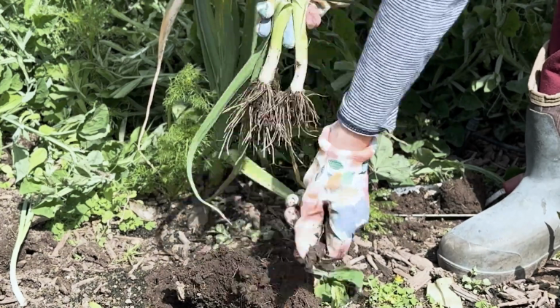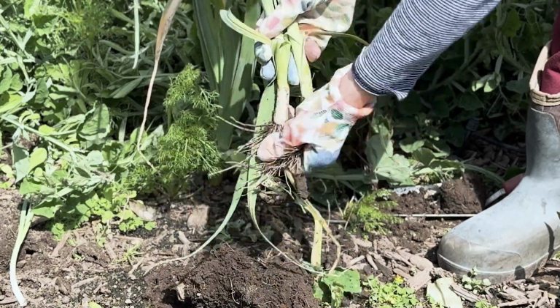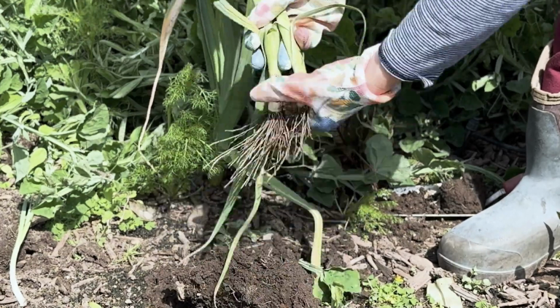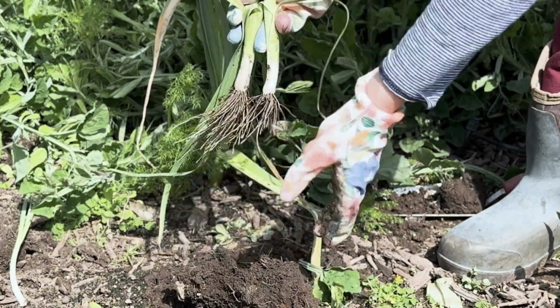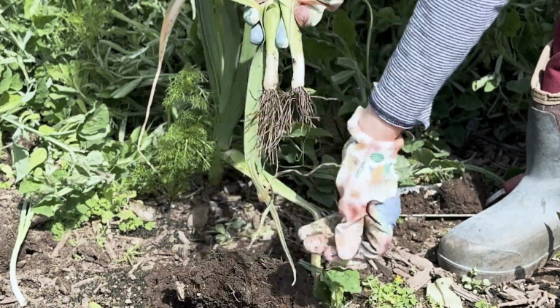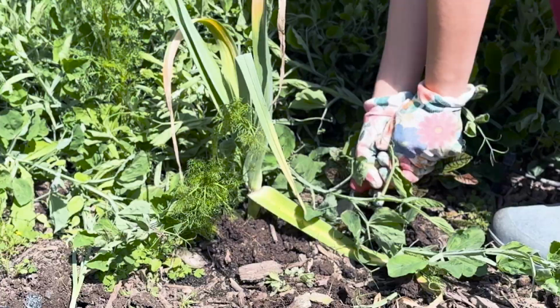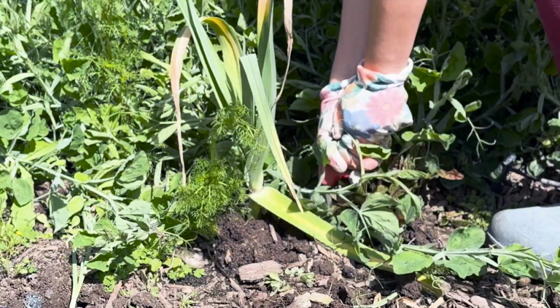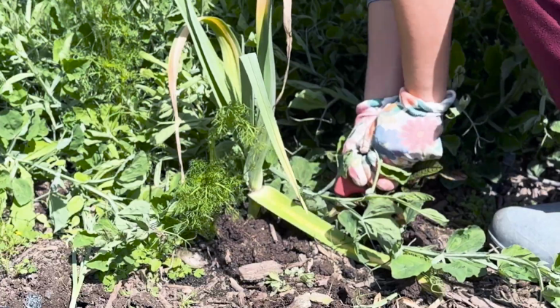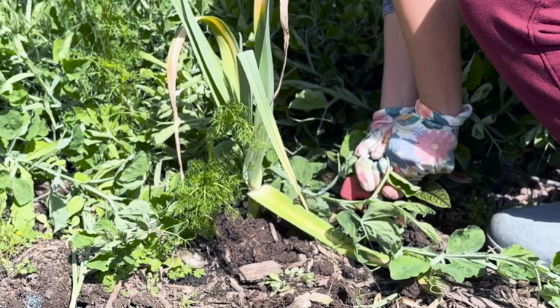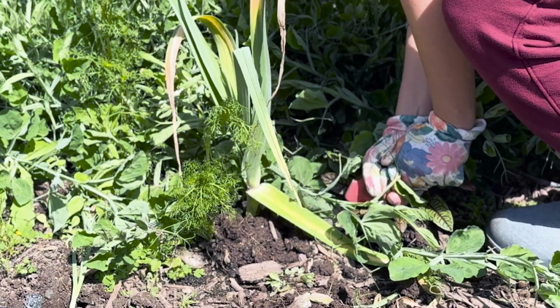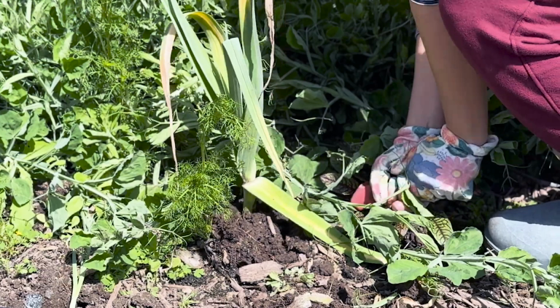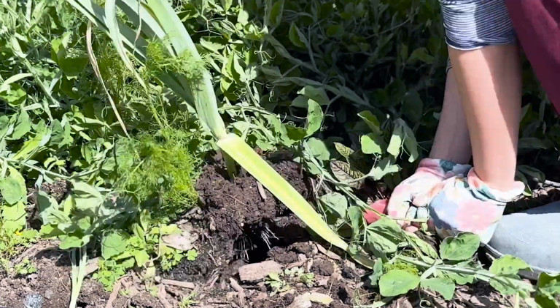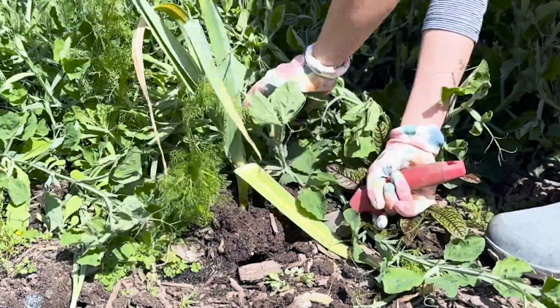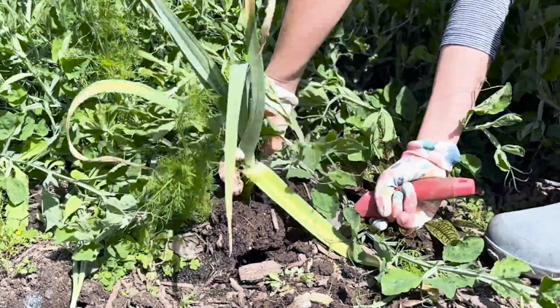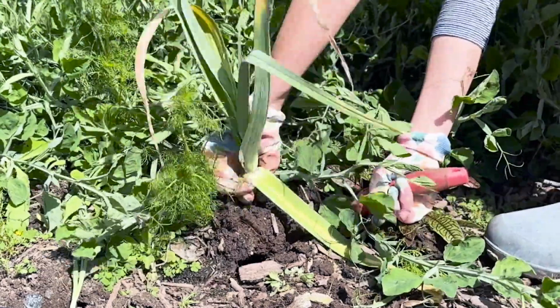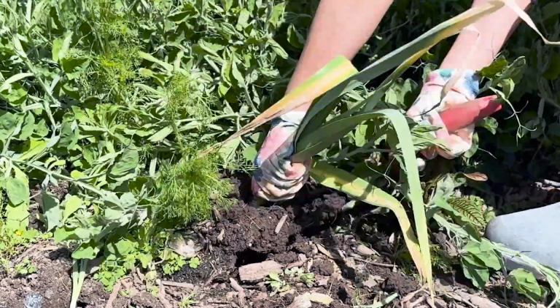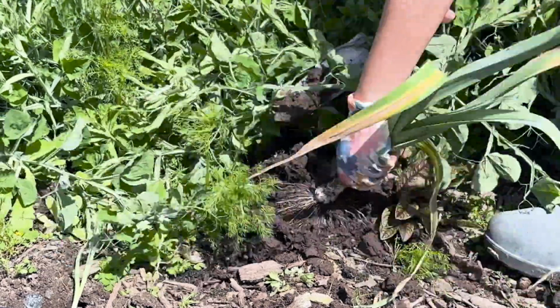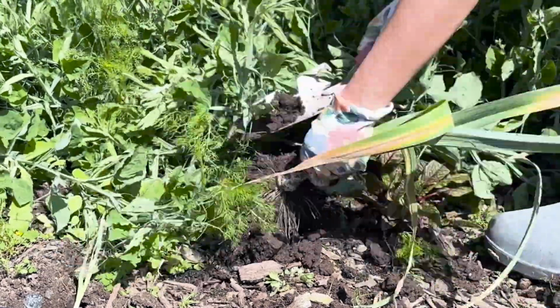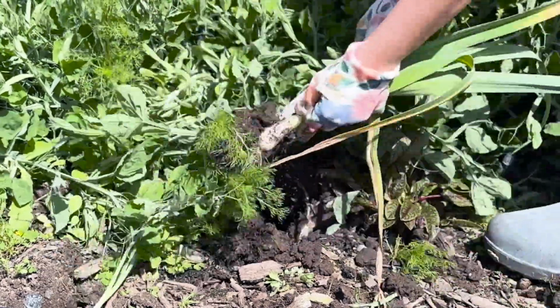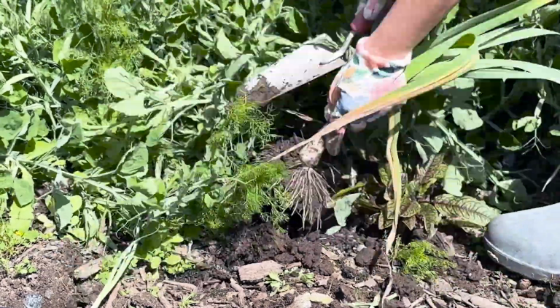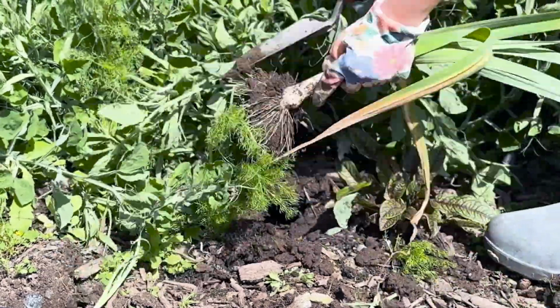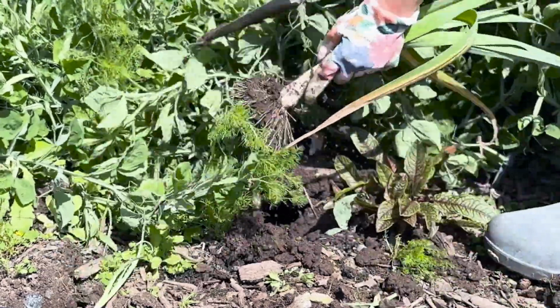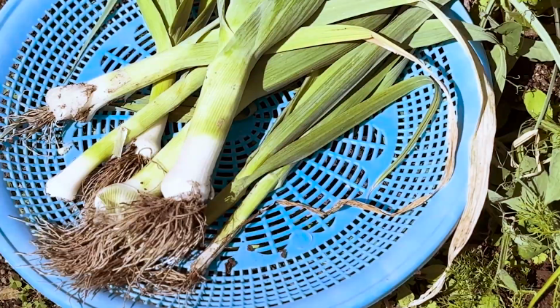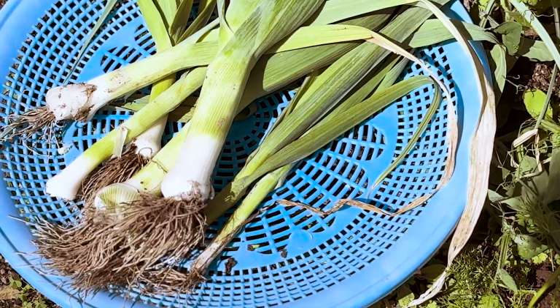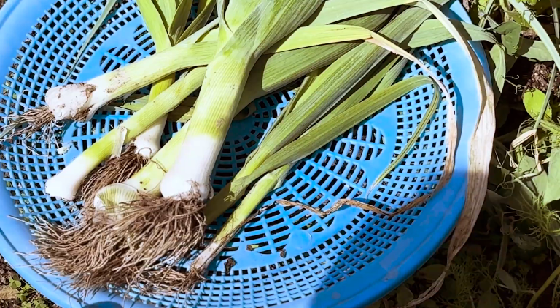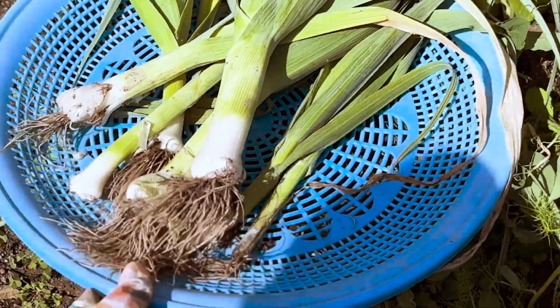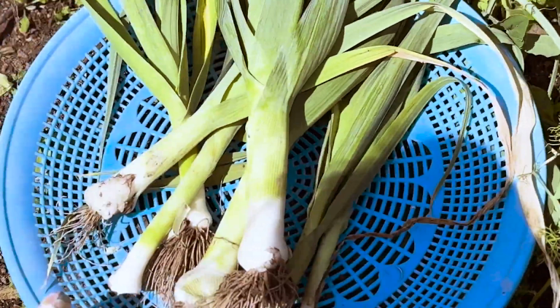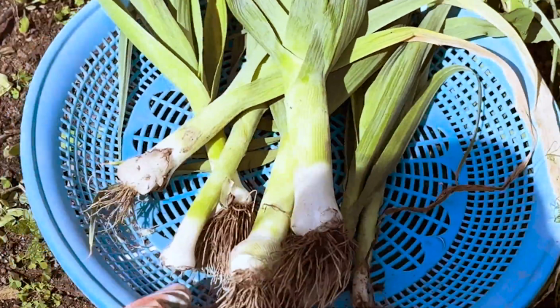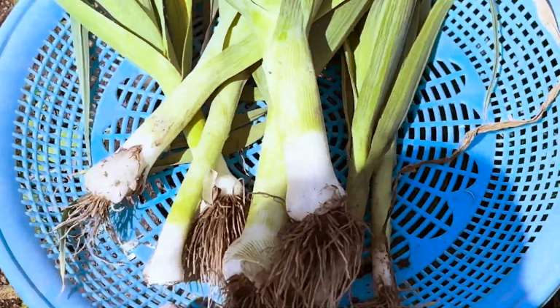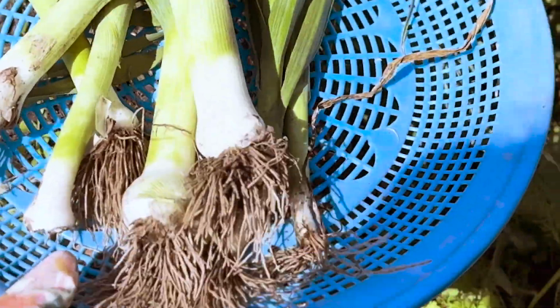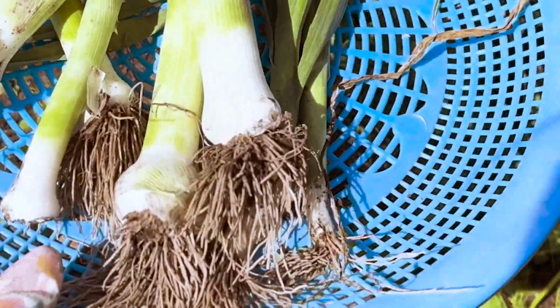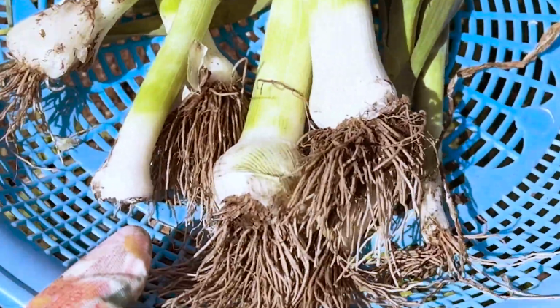If you're not familiar with leeks, they look like the giant version of a green onion and belong to the allium family that contains the onion, garlic, shallot, scallion, and chives.